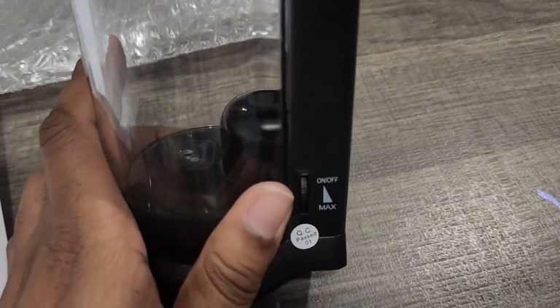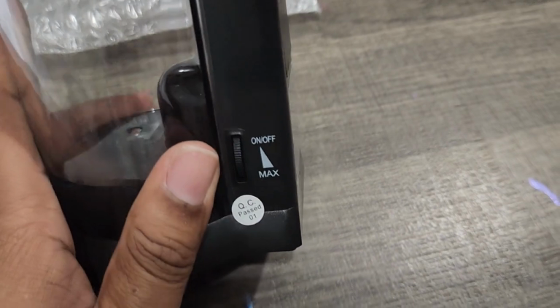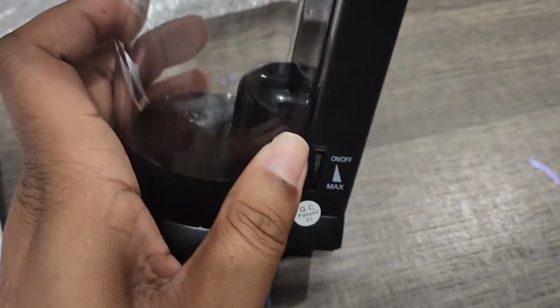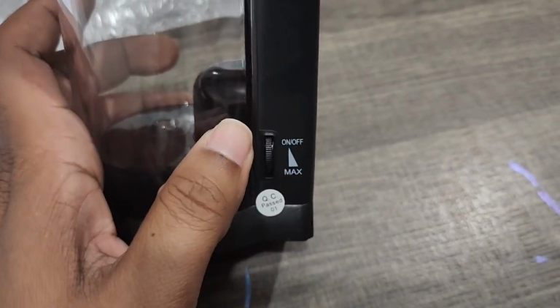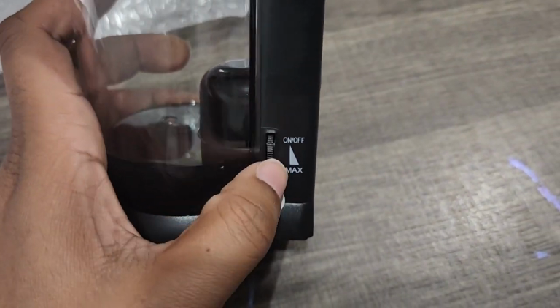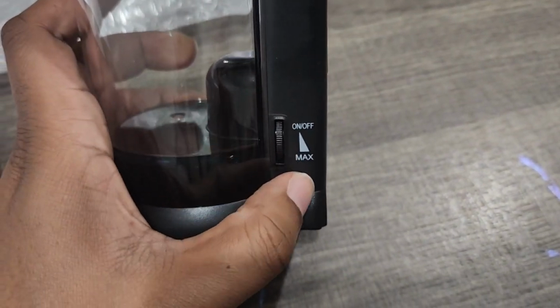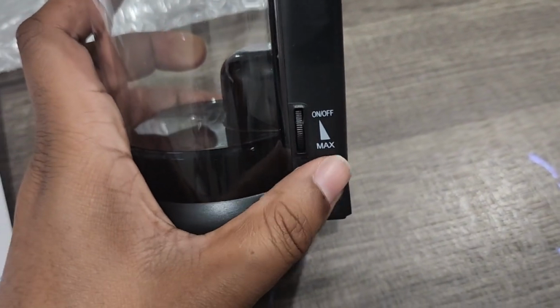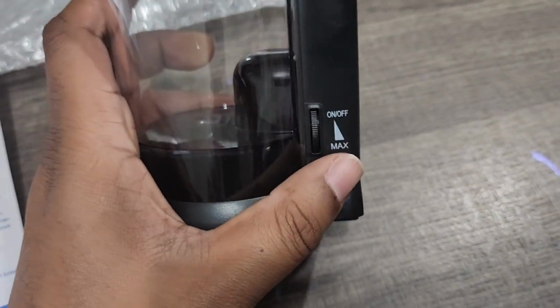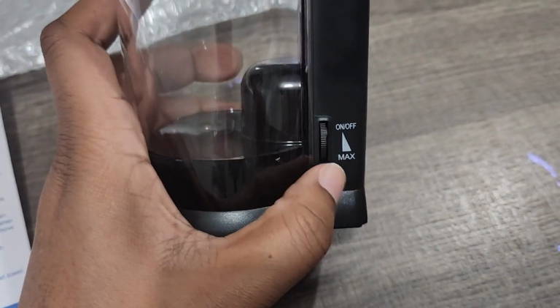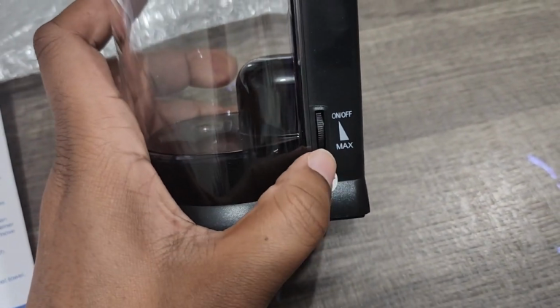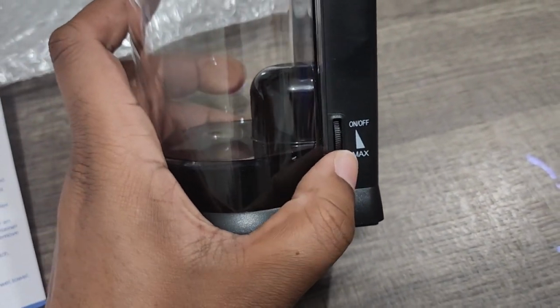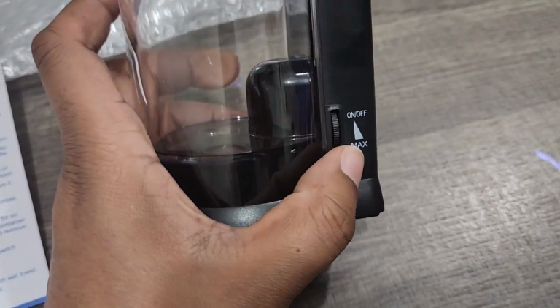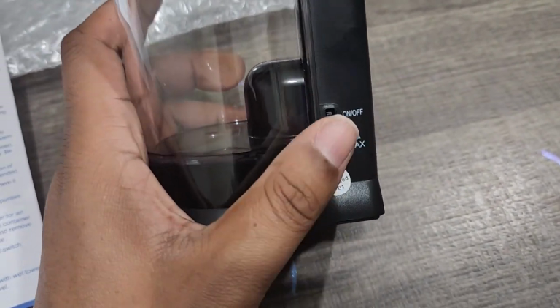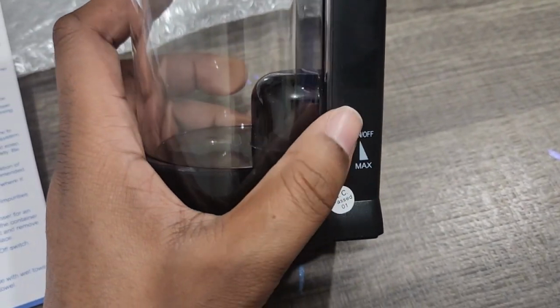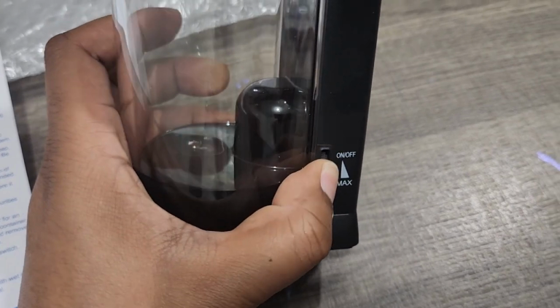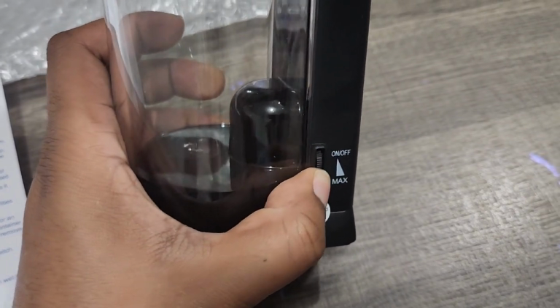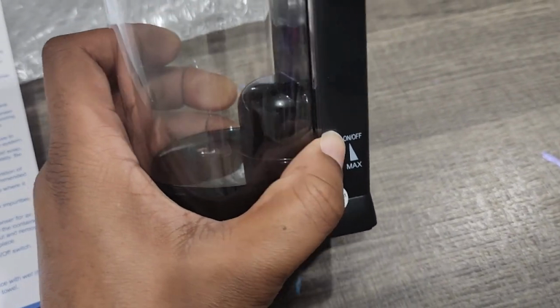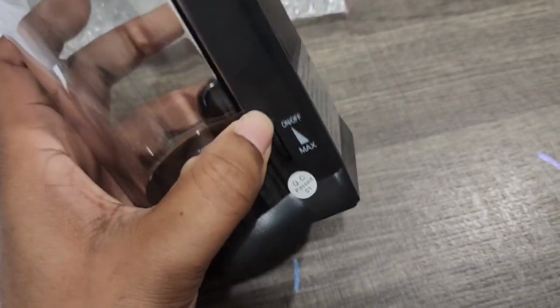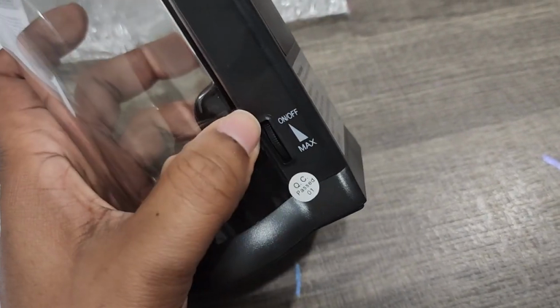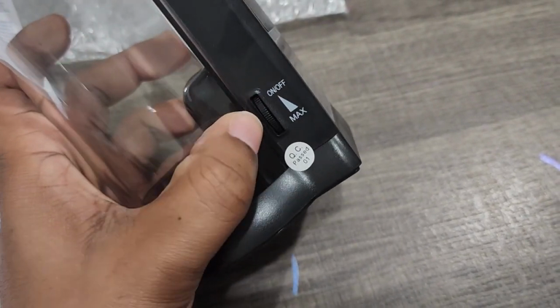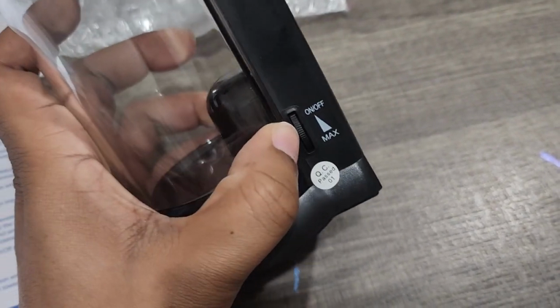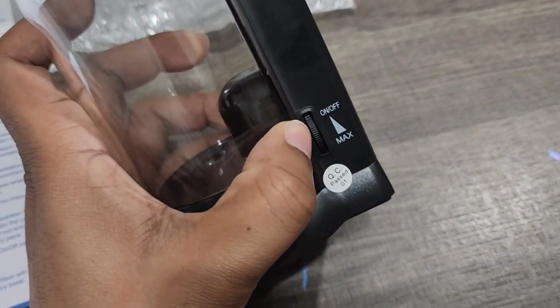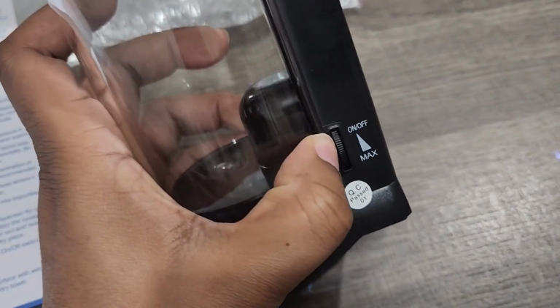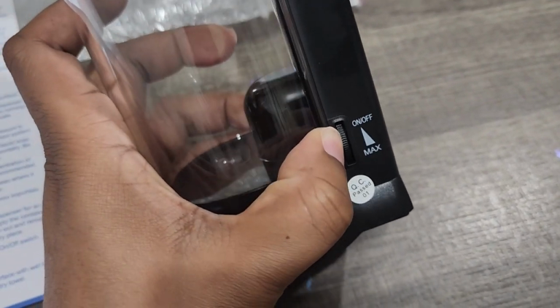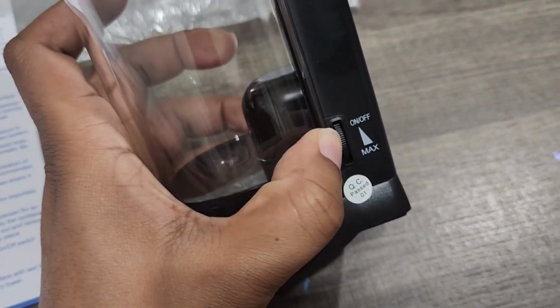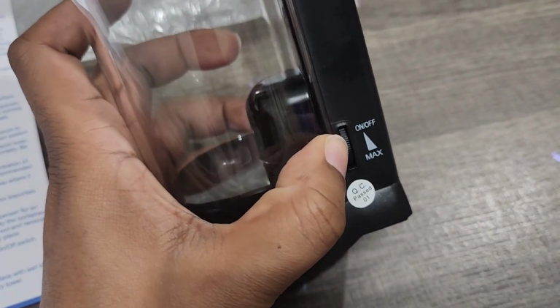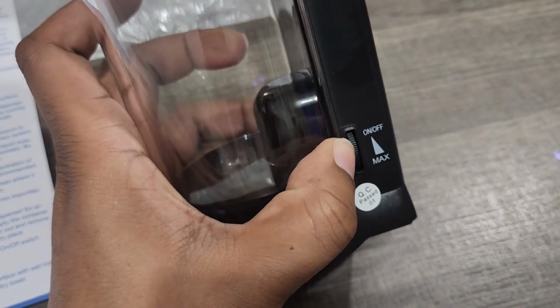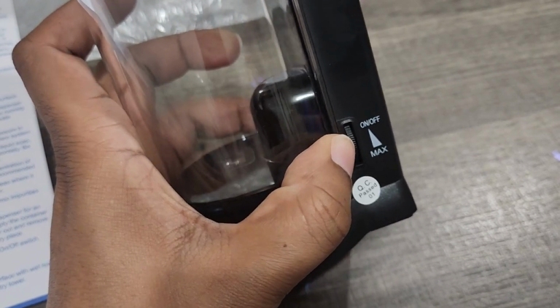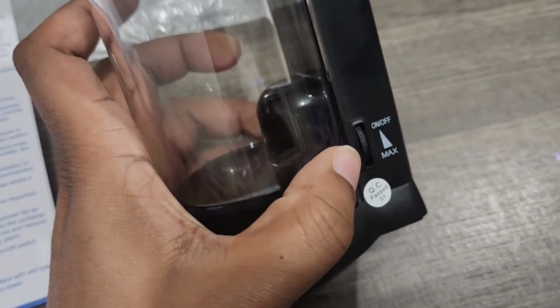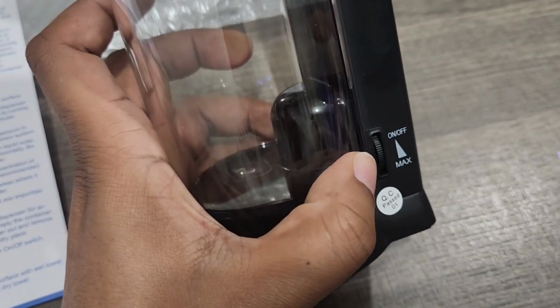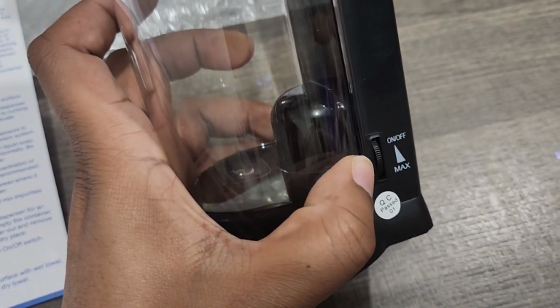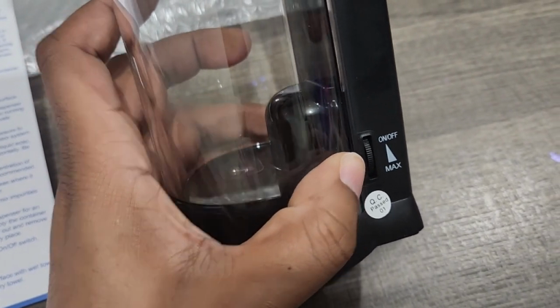On that side you see the on/off switch, which actually adjusts the amount that you want to come out. You just roll it to whatever amount you desire.